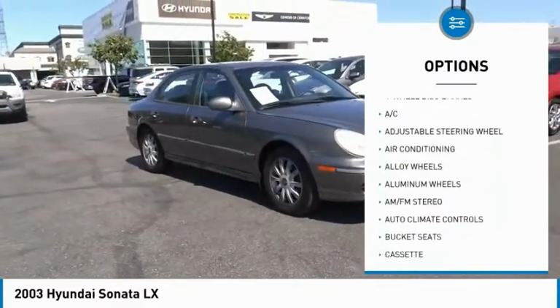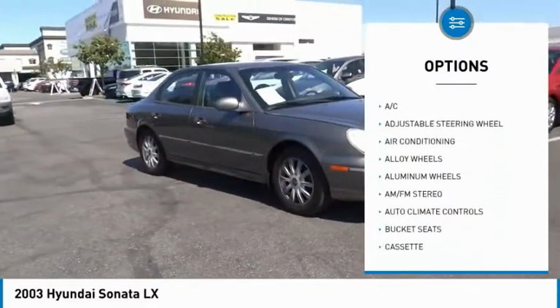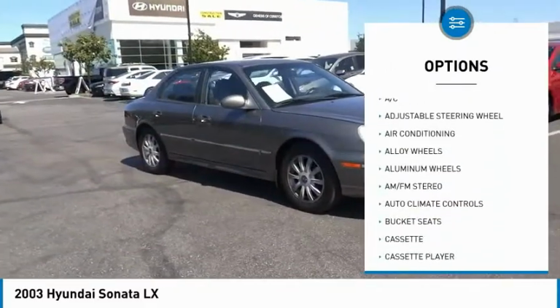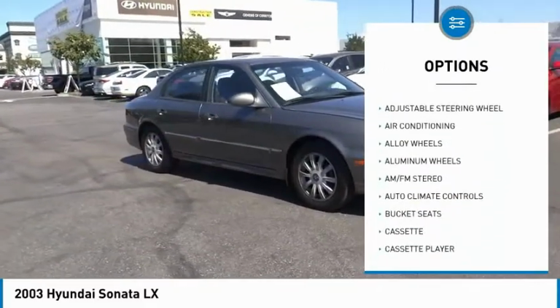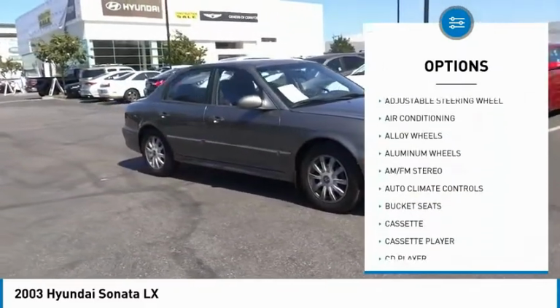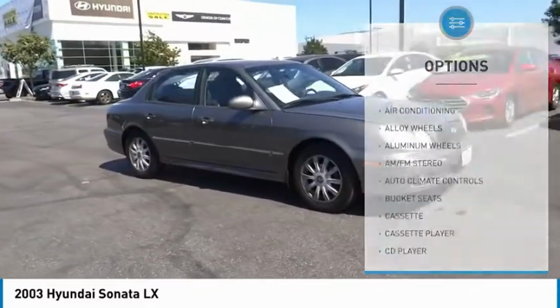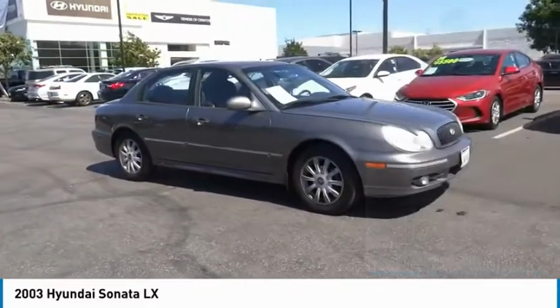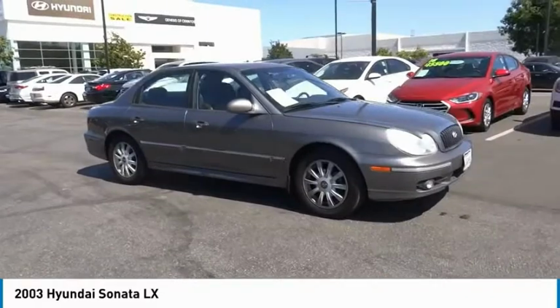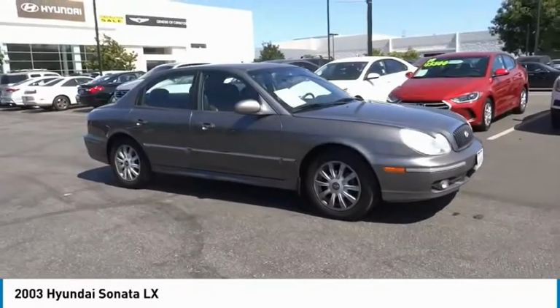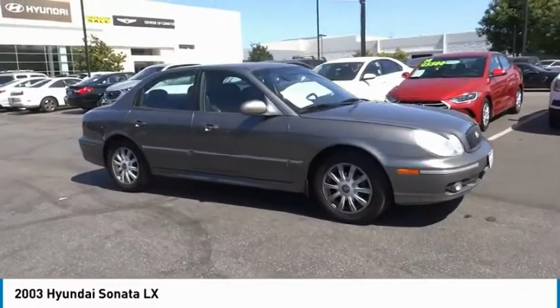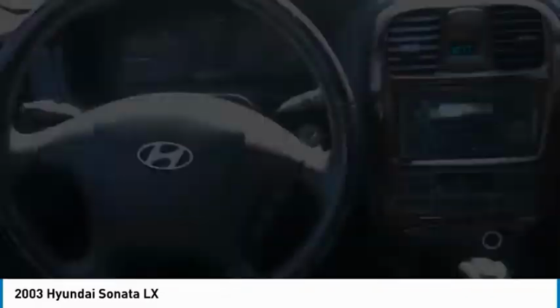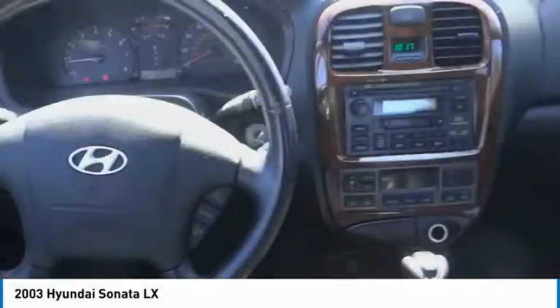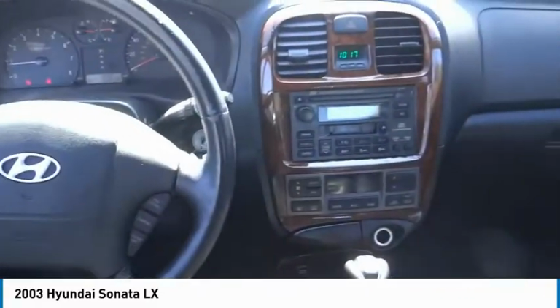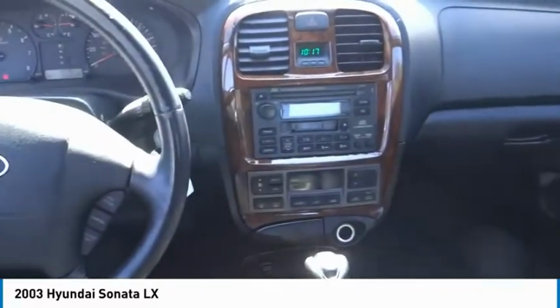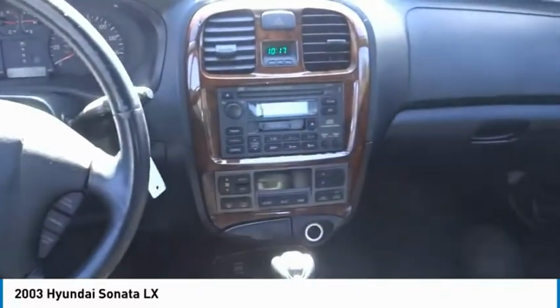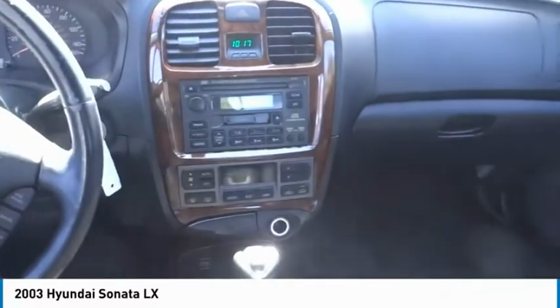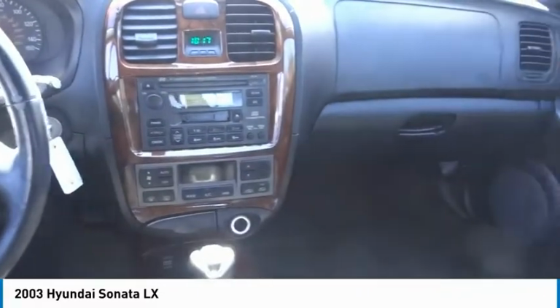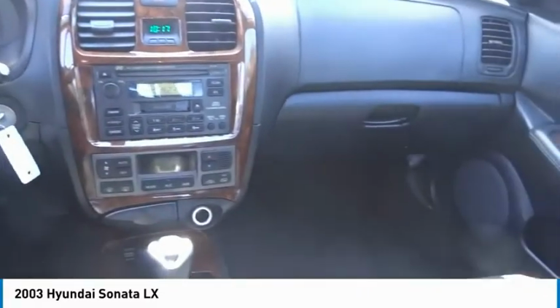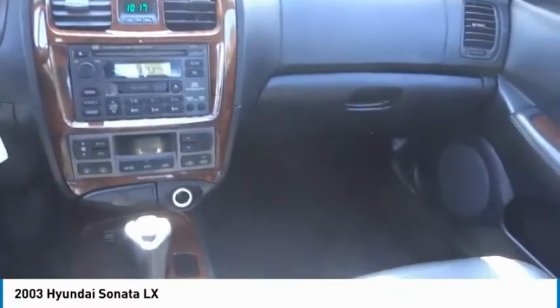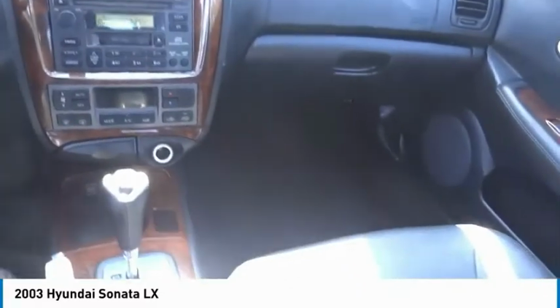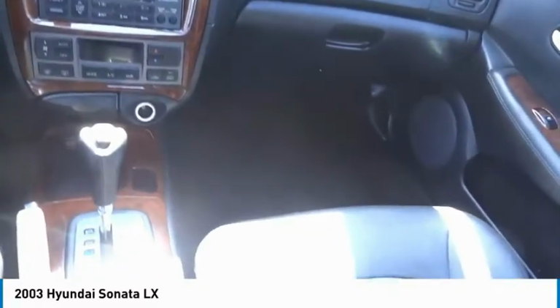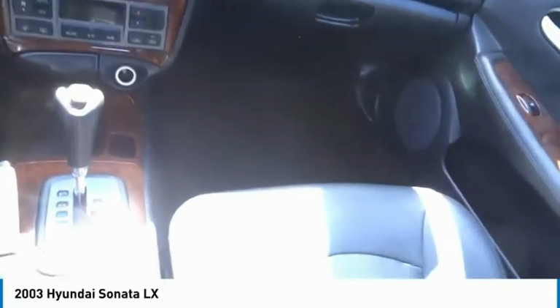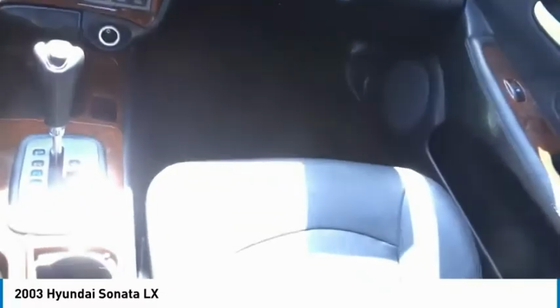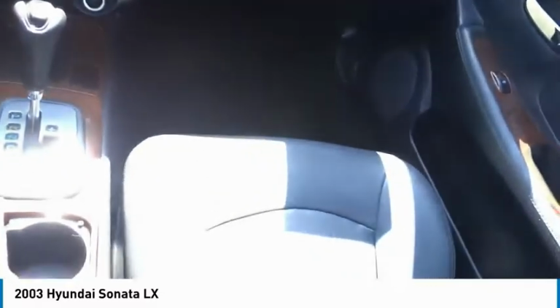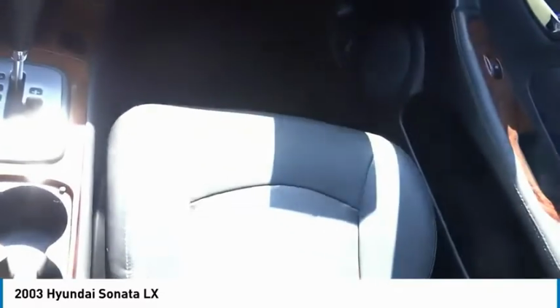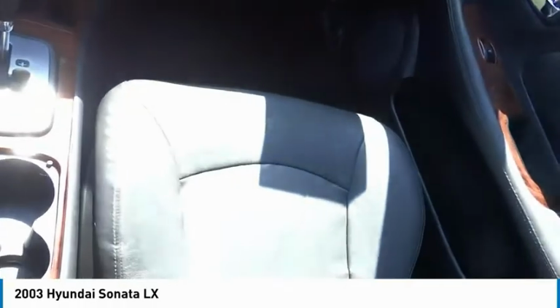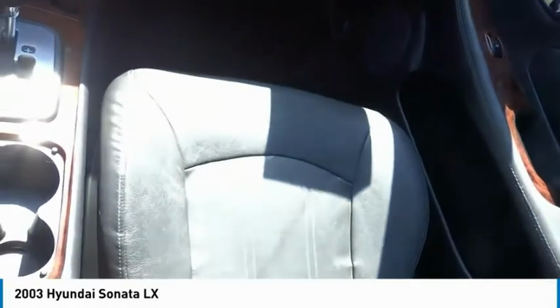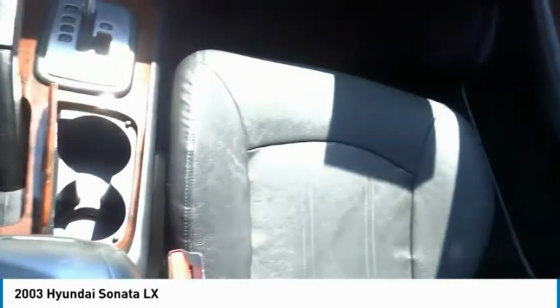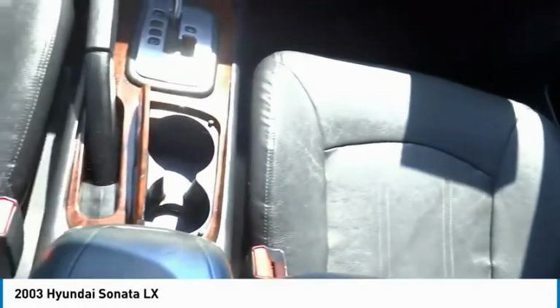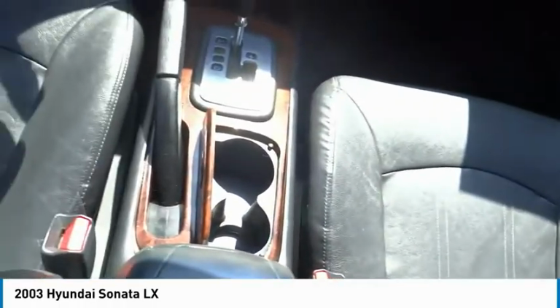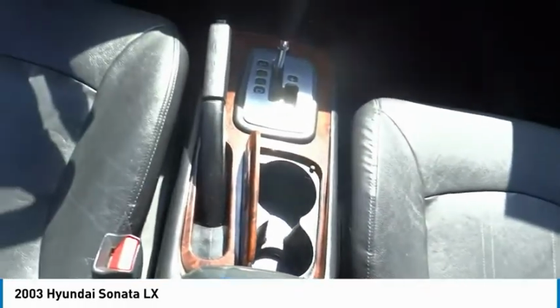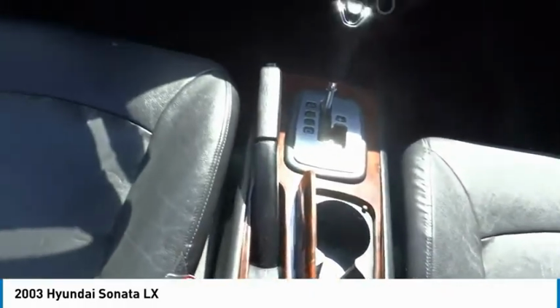Tires front all season, tires rear all season, four-wheel disc brakes, and fog lamps. Searching for a dependable vehicle that looks great too?